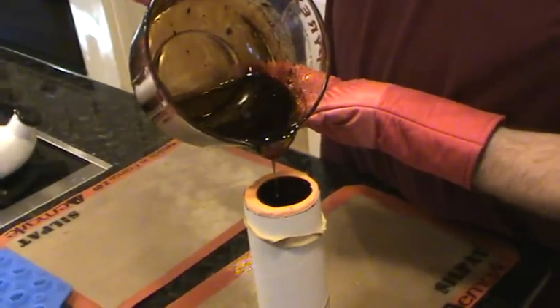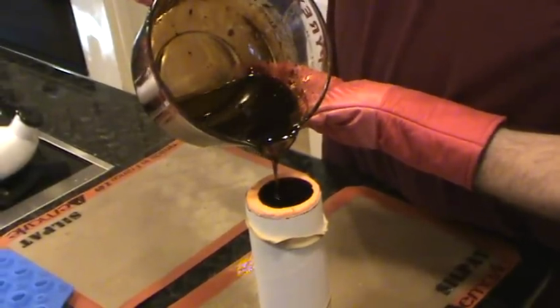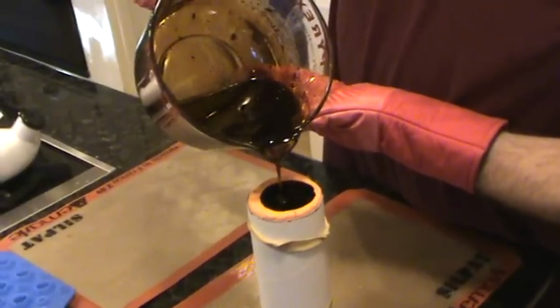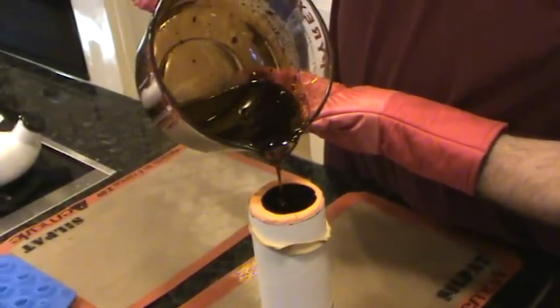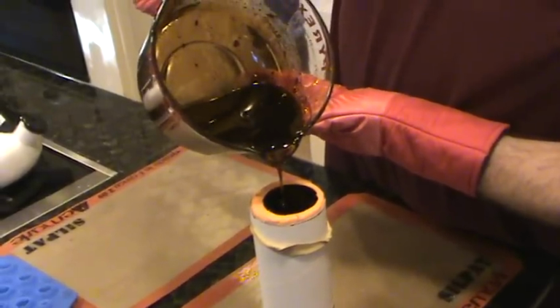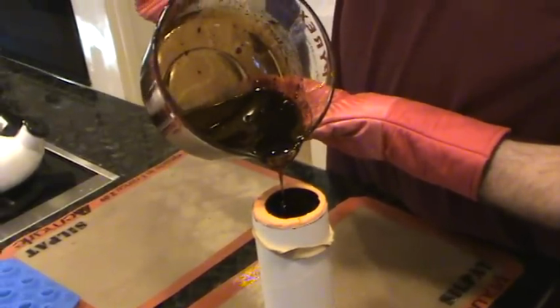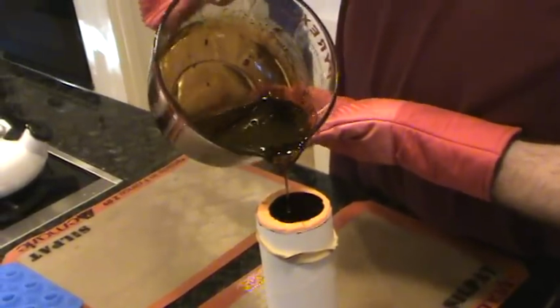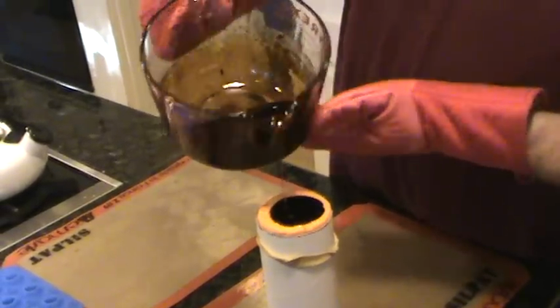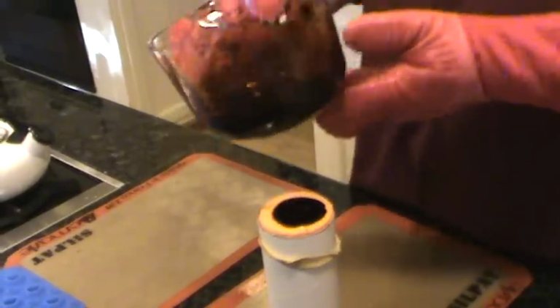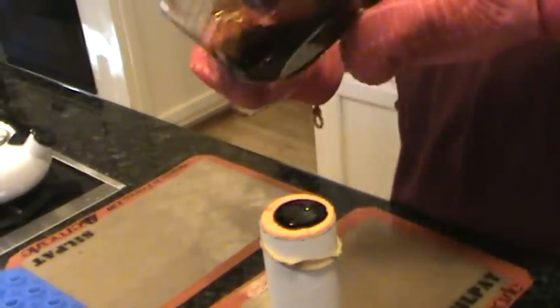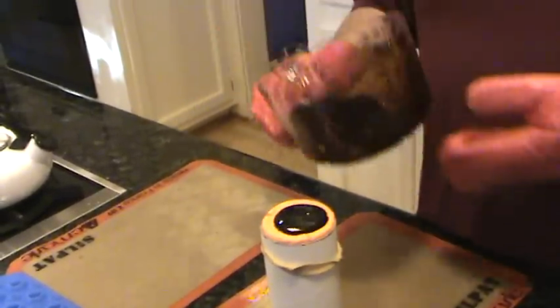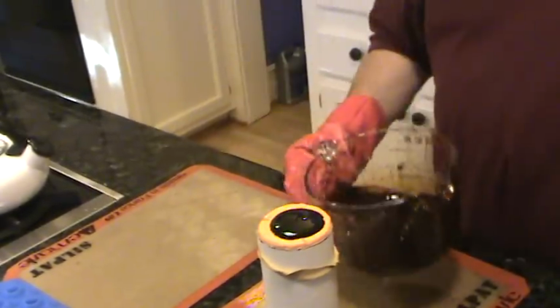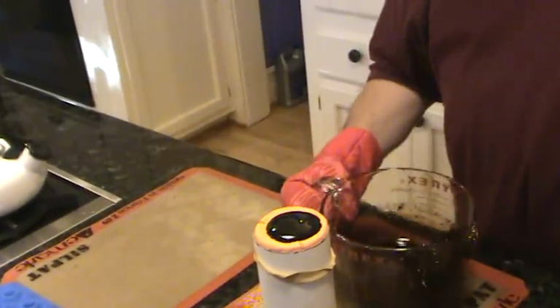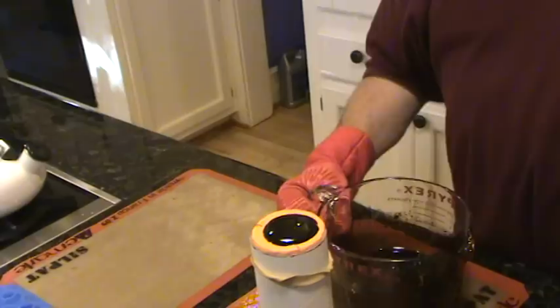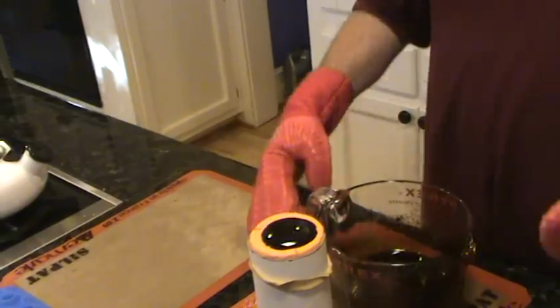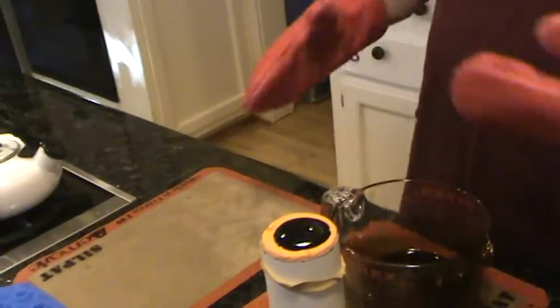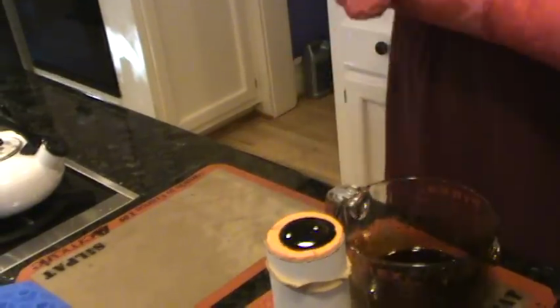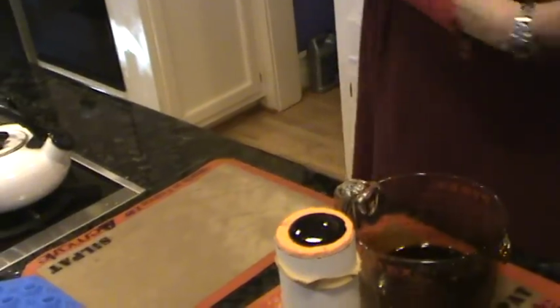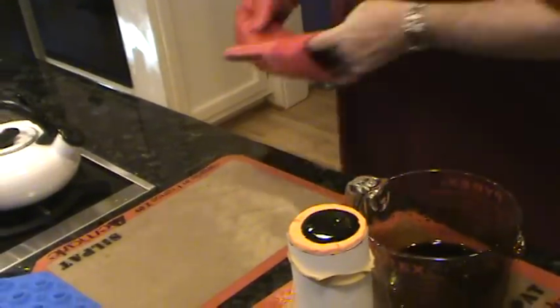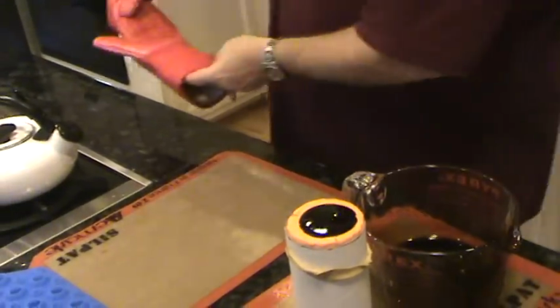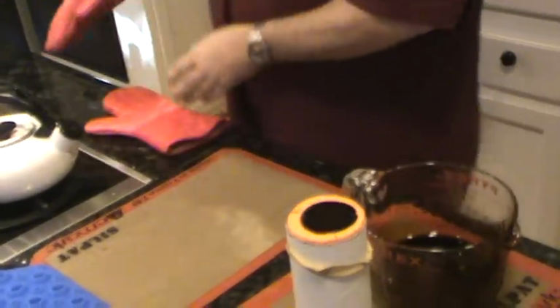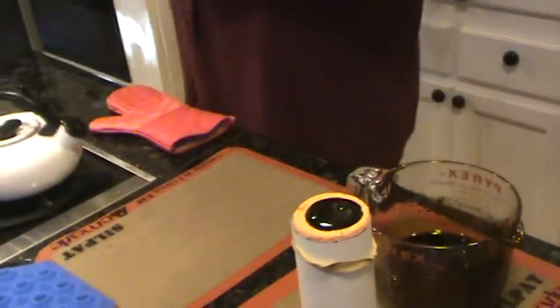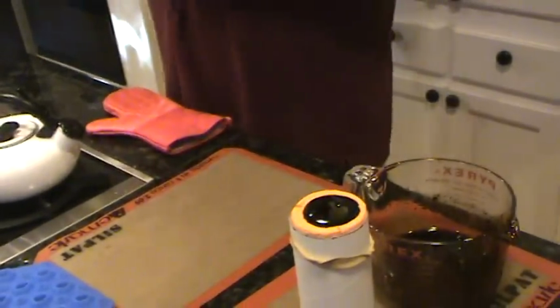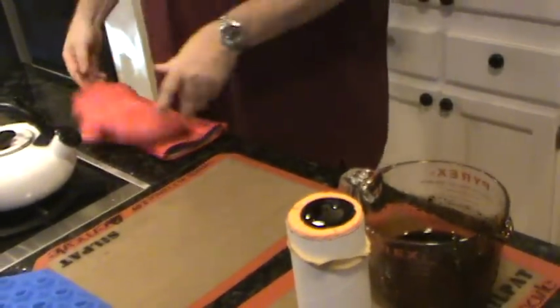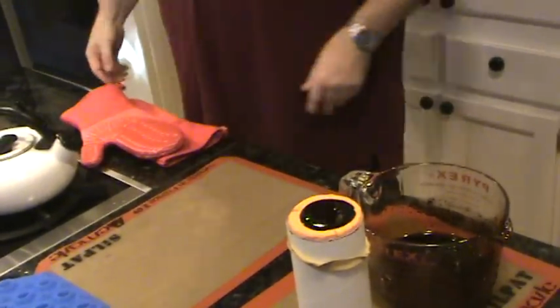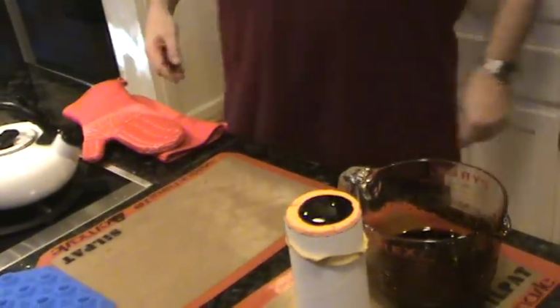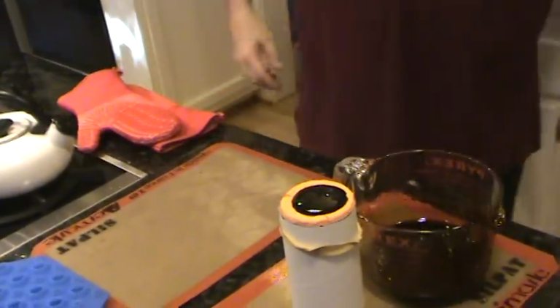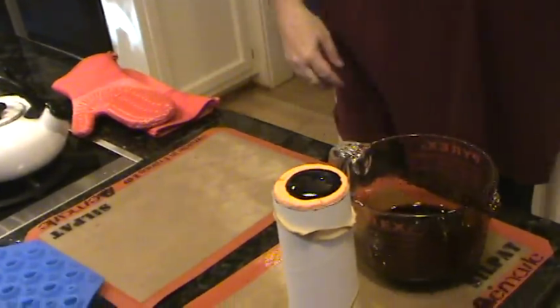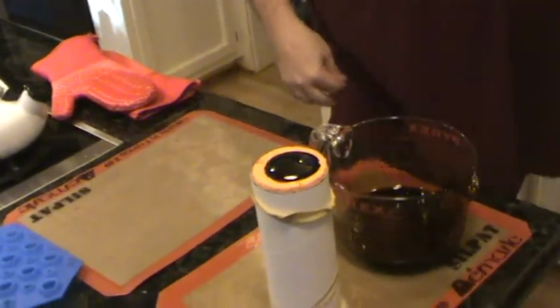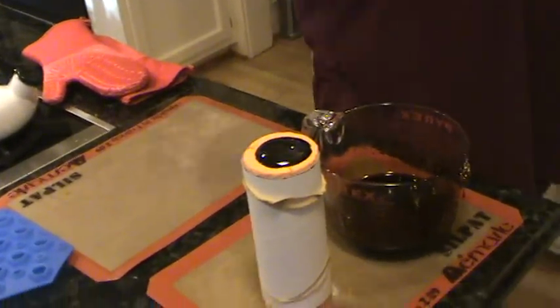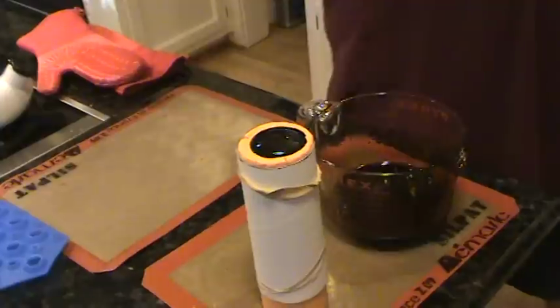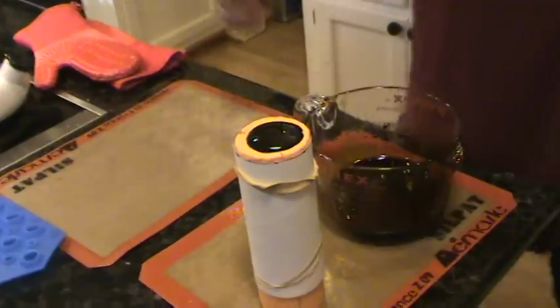And we pour it all the way to the top of the mold. Then we let it sit until it cools a bit, then pour out the excess and put it in the fridge.